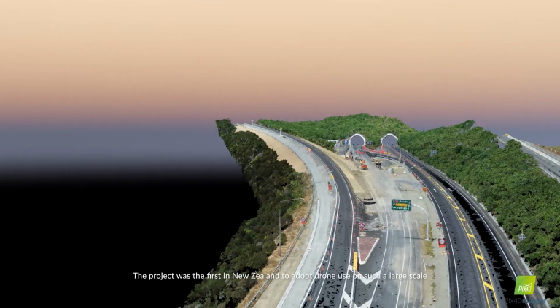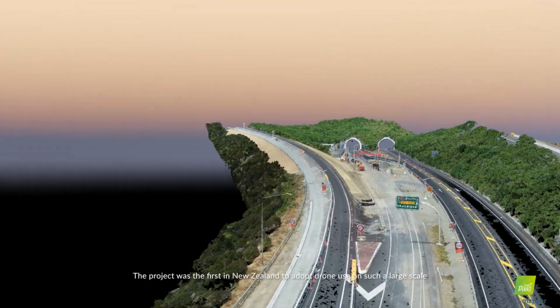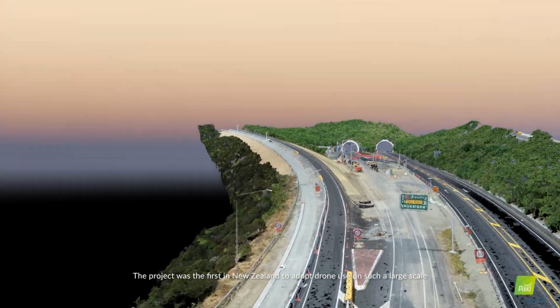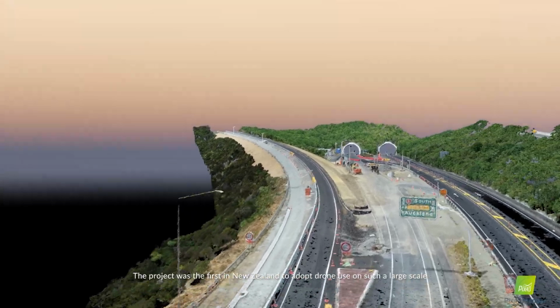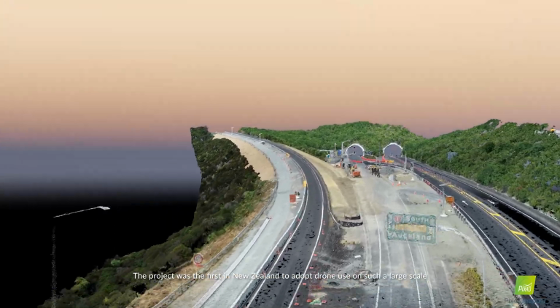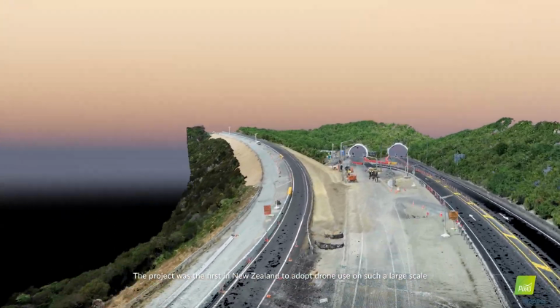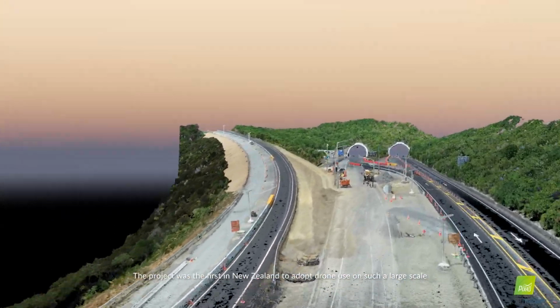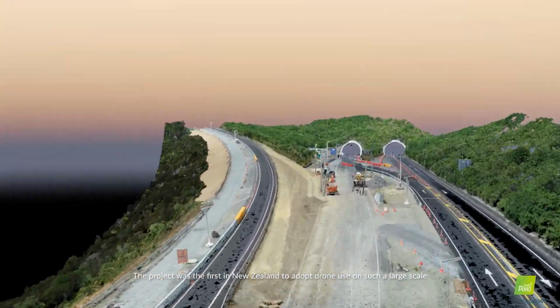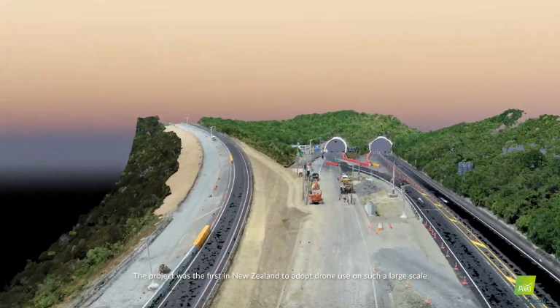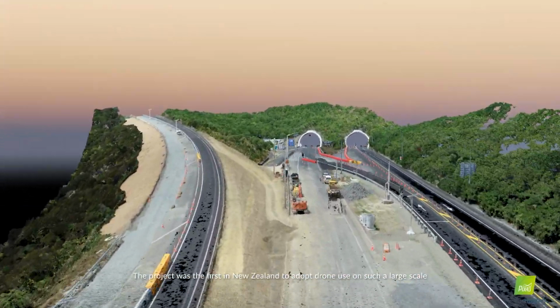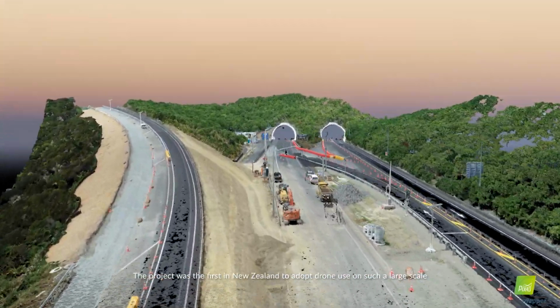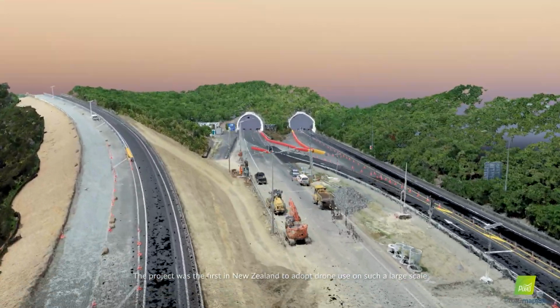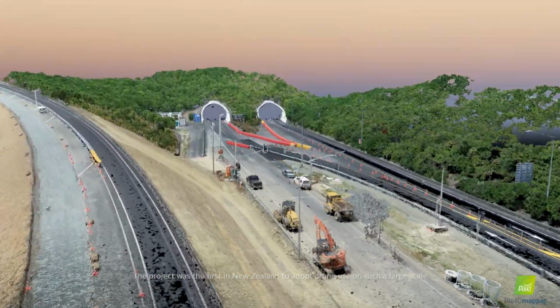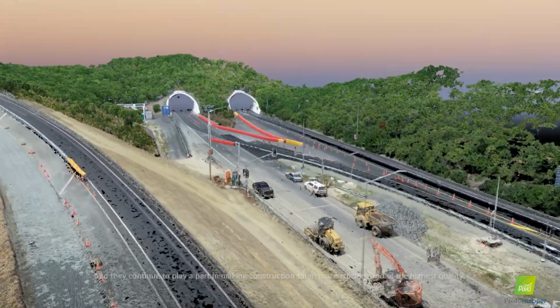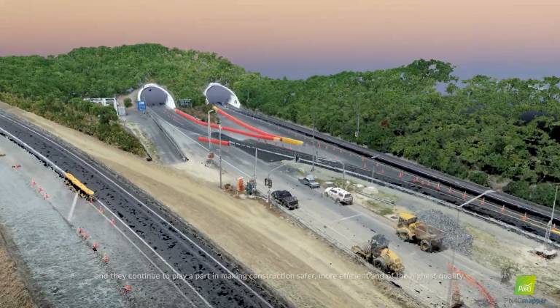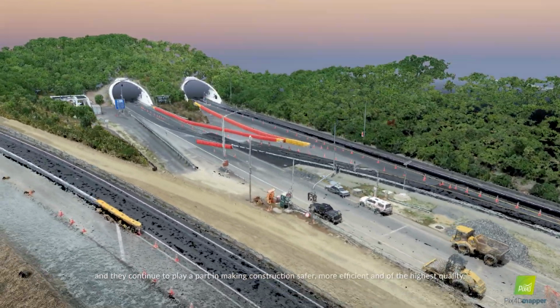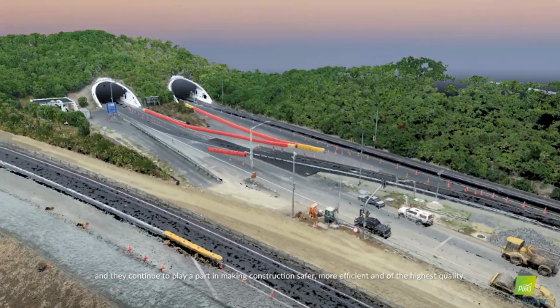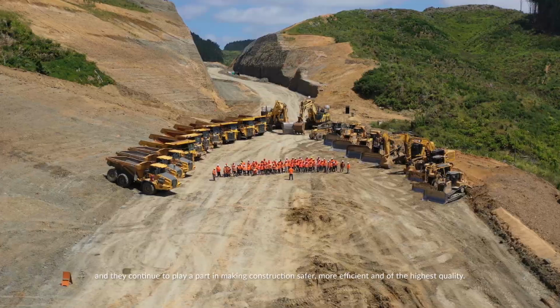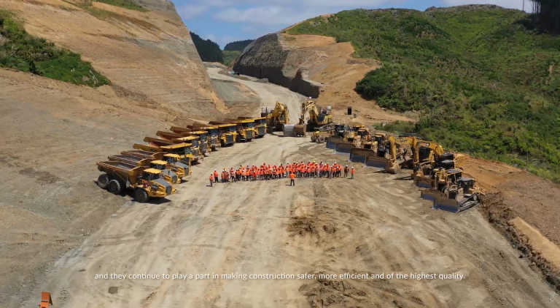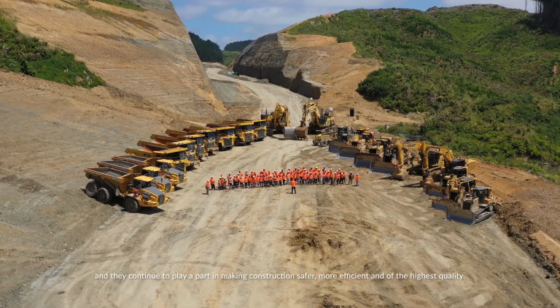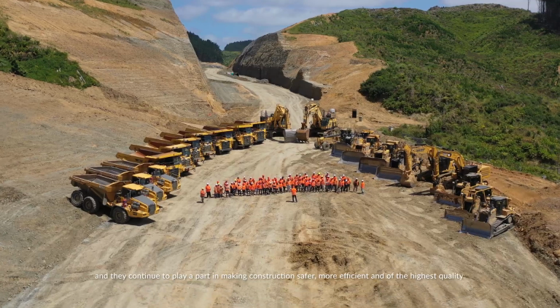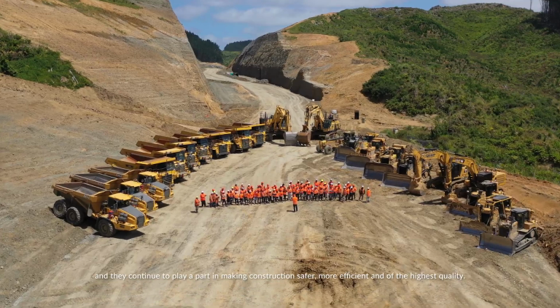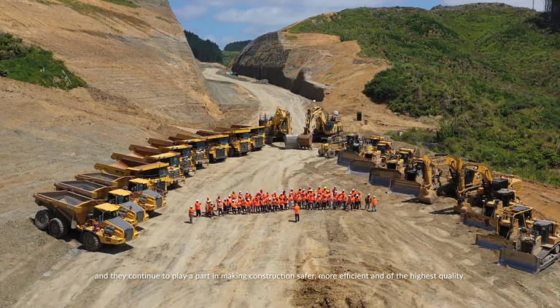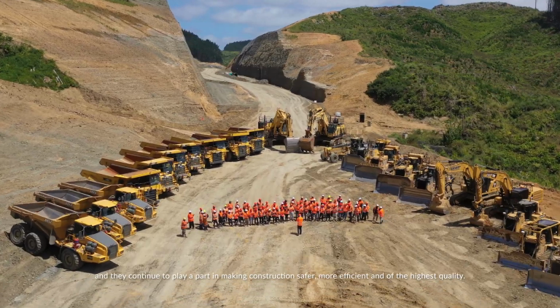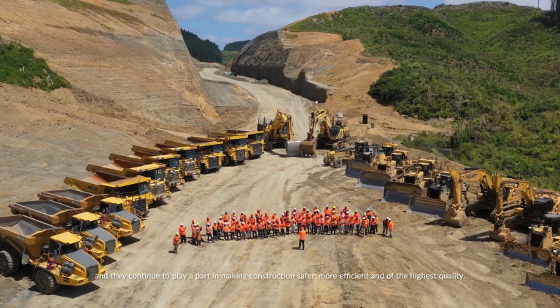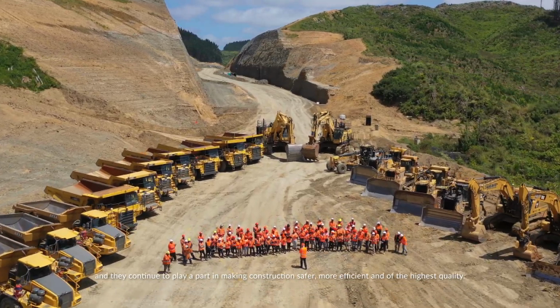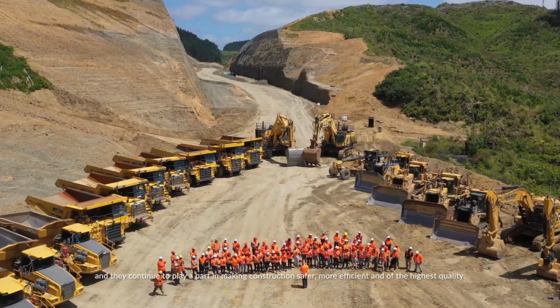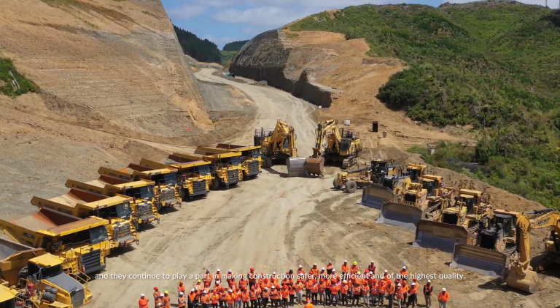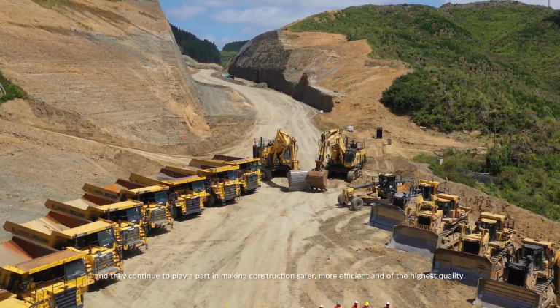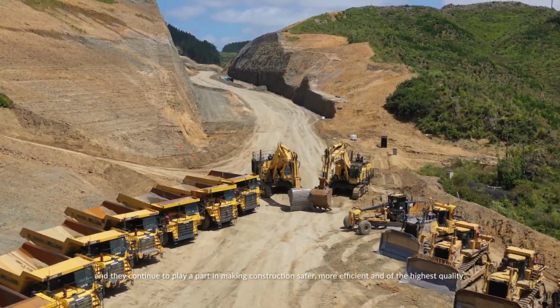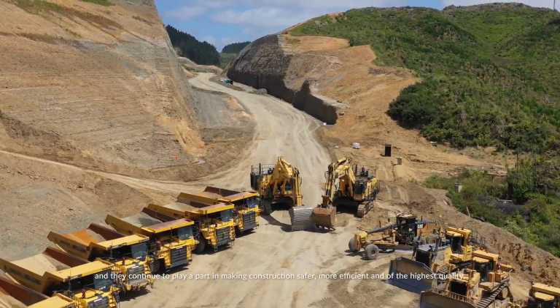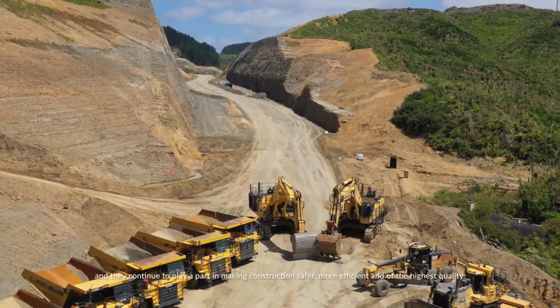The project was the first in New Zealand to adopt drone use on such a scale, and they continue to play a part in making the construction safer, more efficient, and of the highest quality.